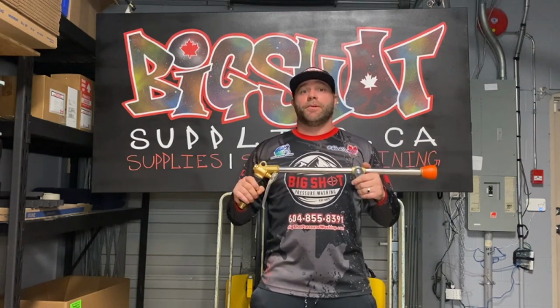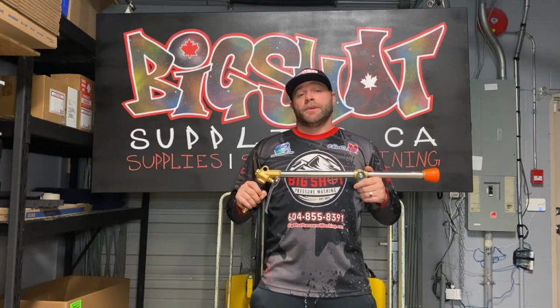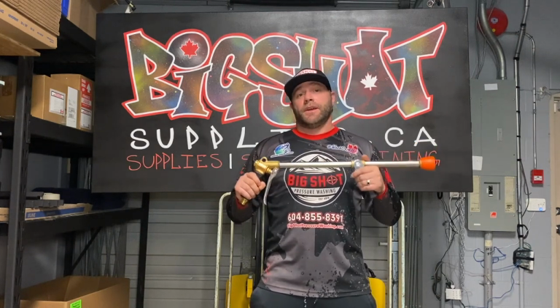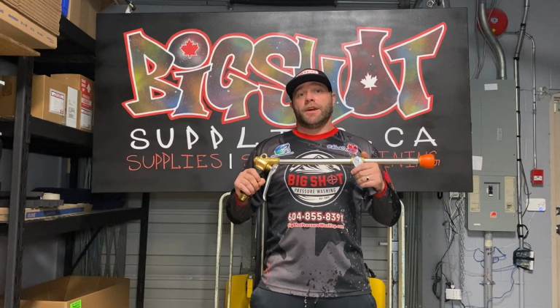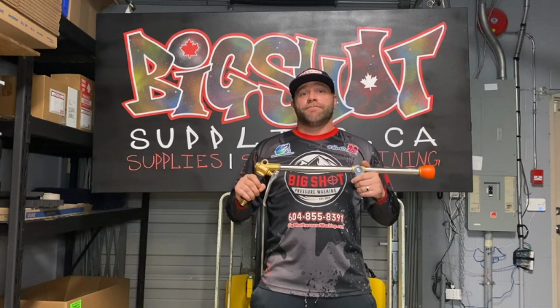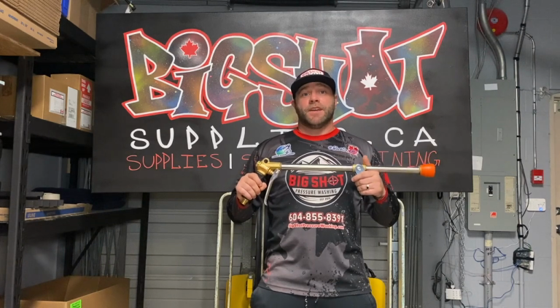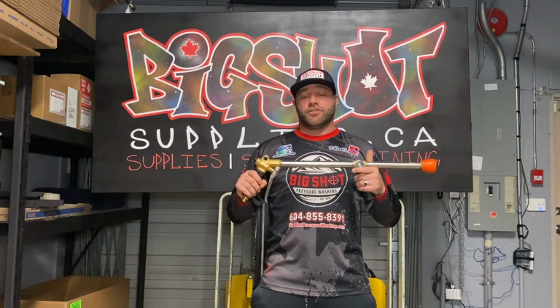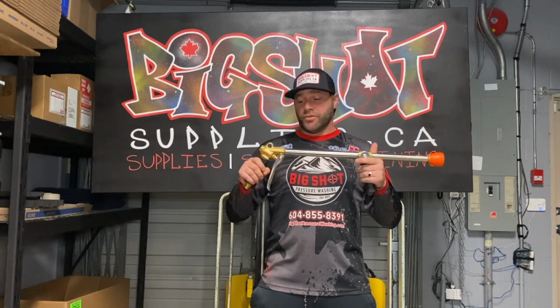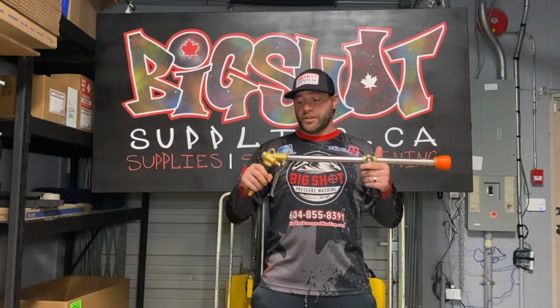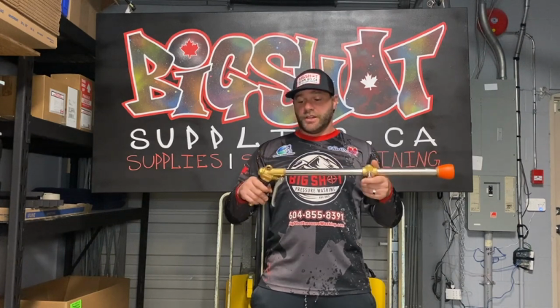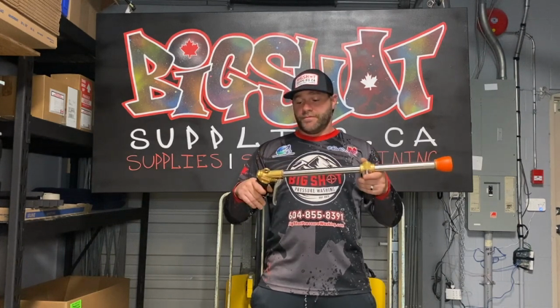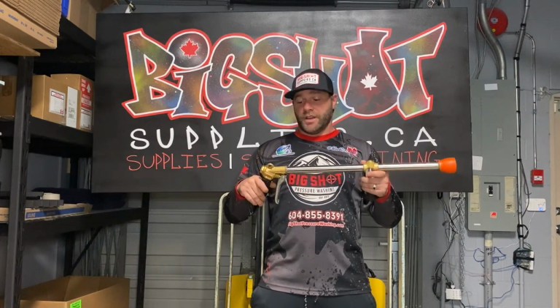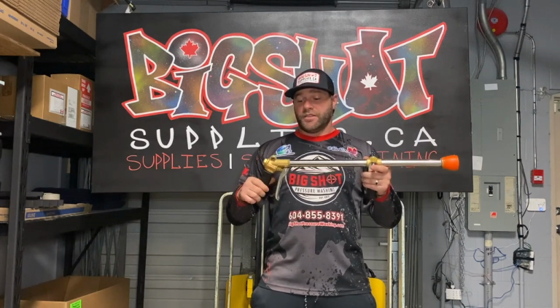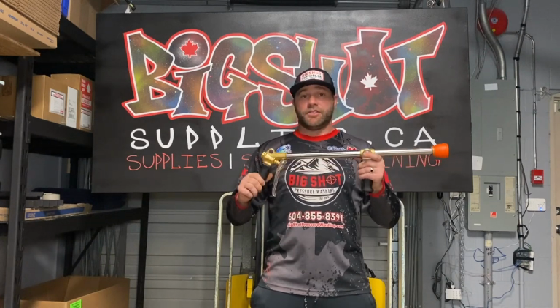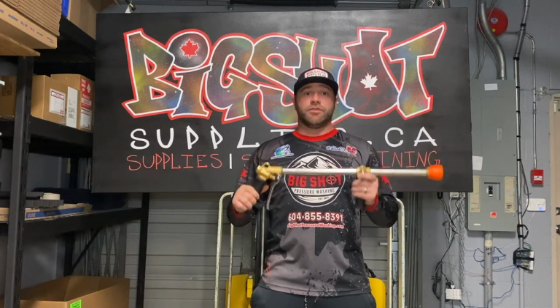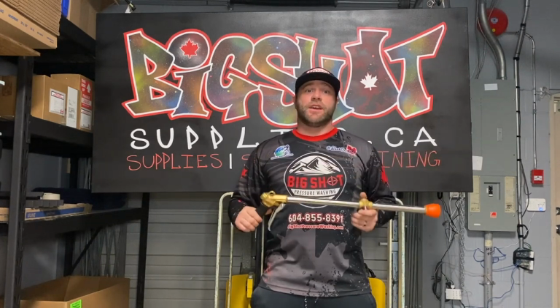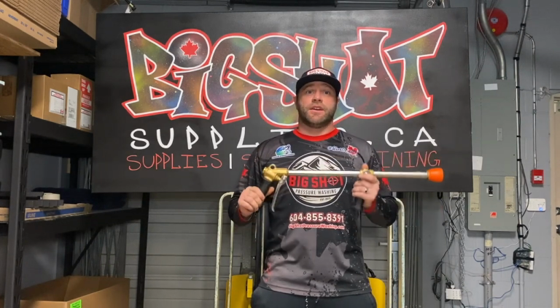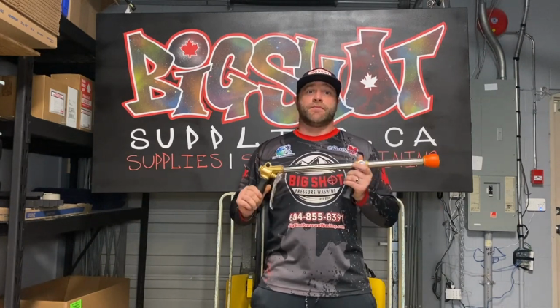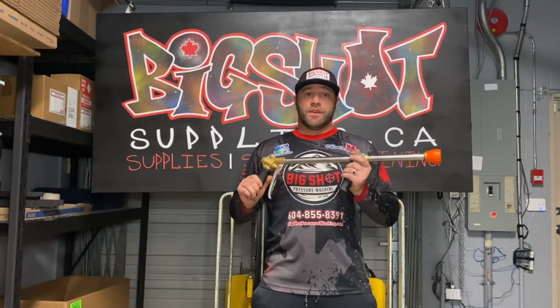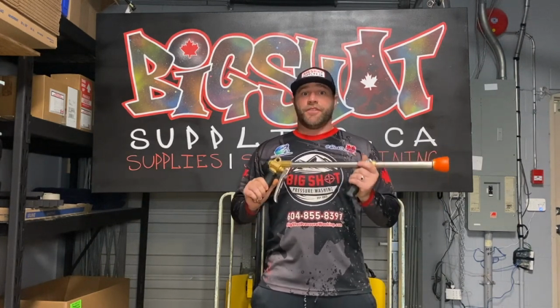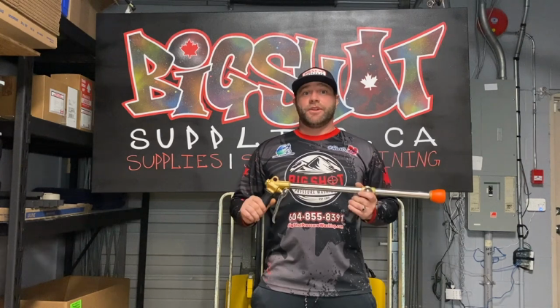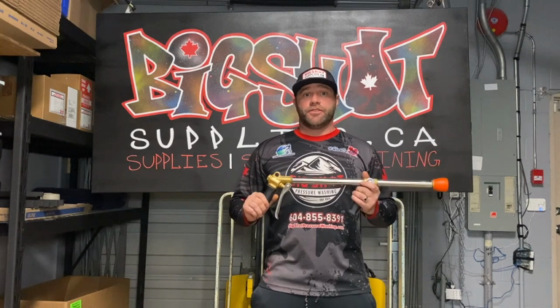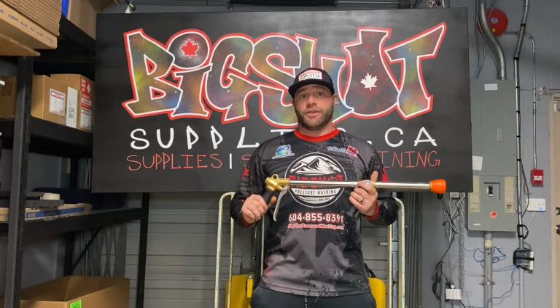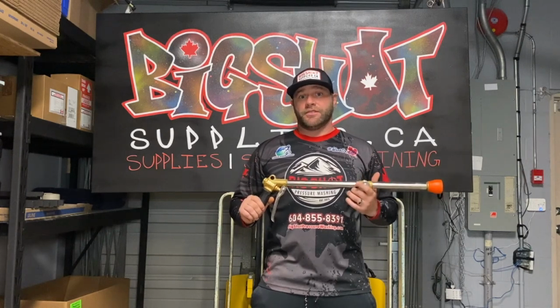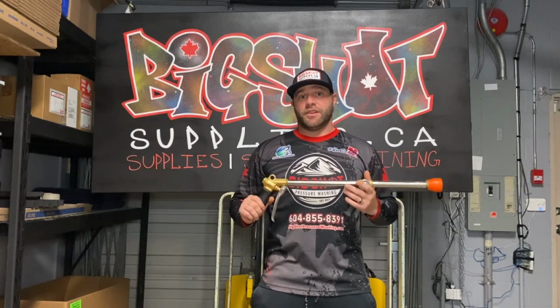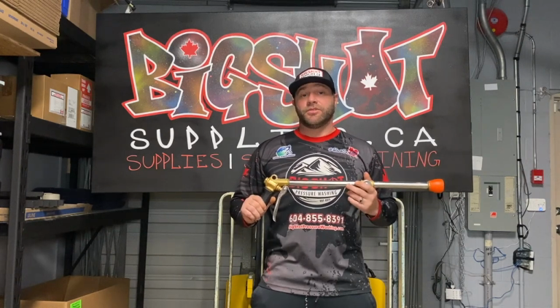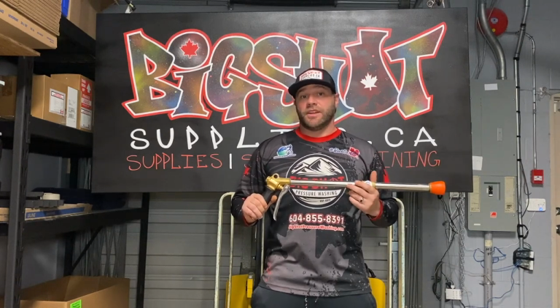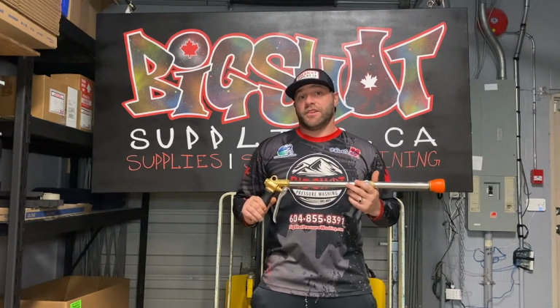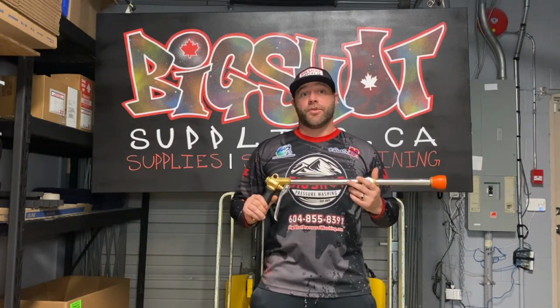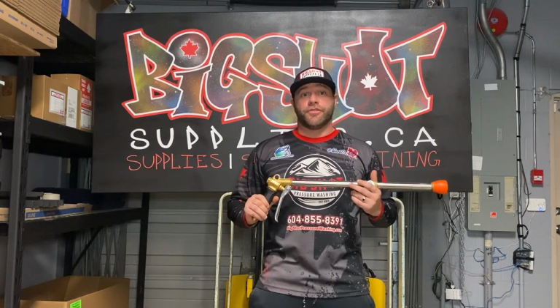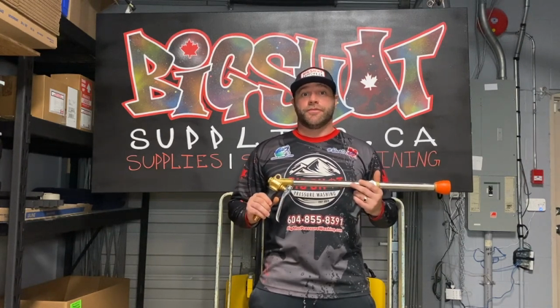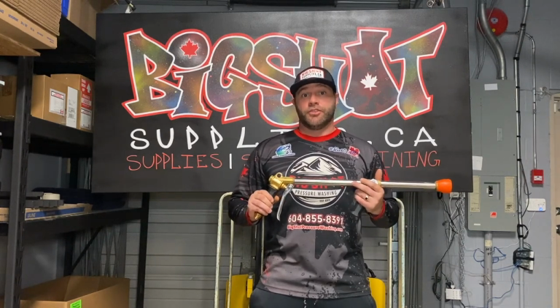Yeah, just a really good gun to use. I've got a video here showing us using it on a roof — enjoy.